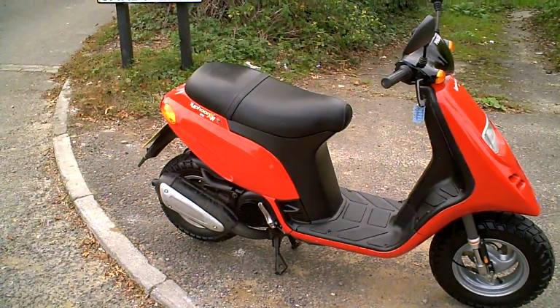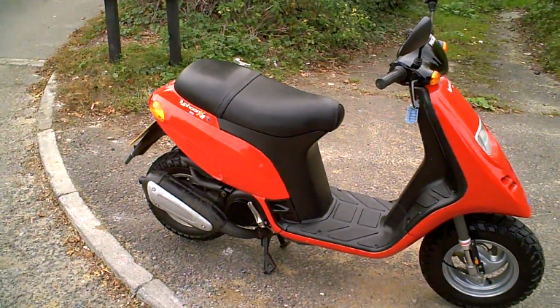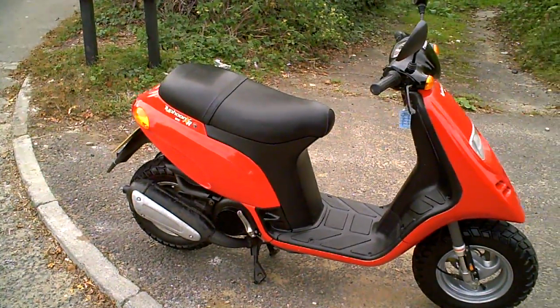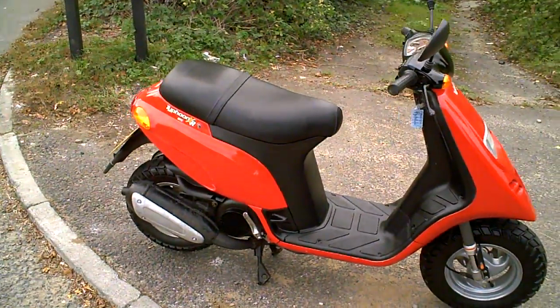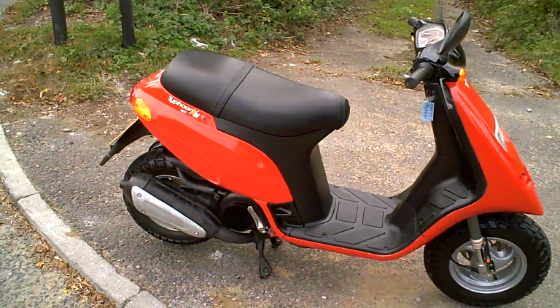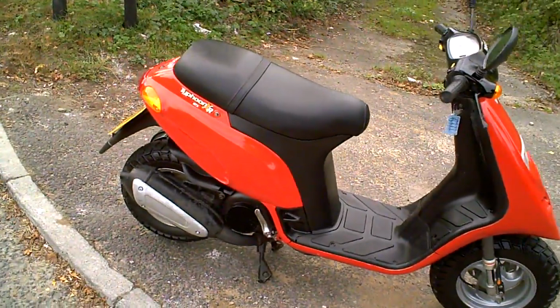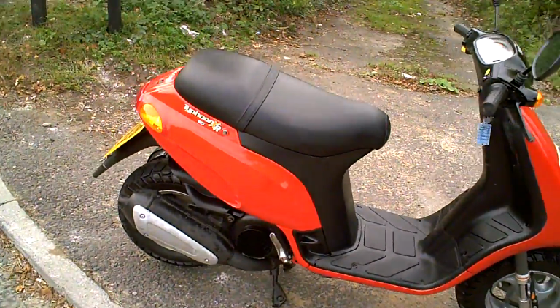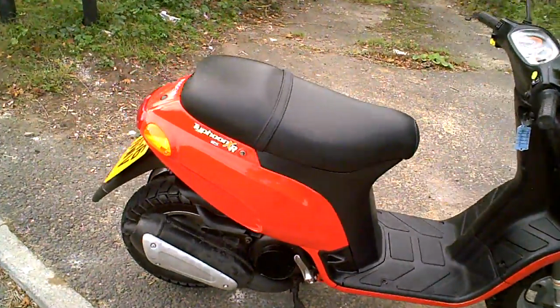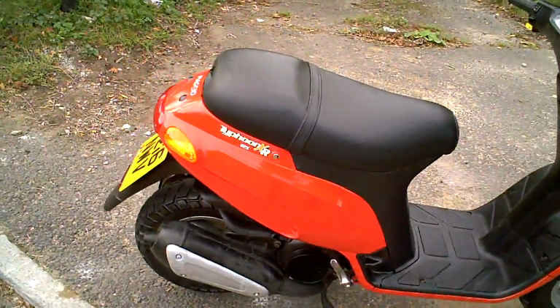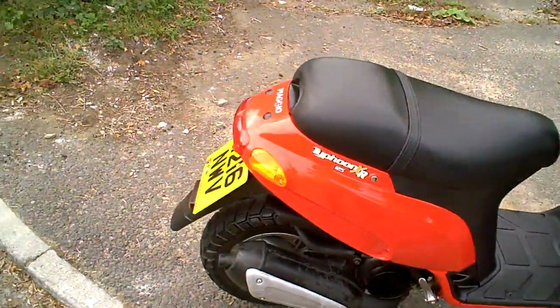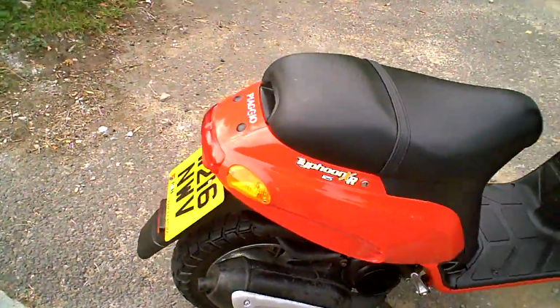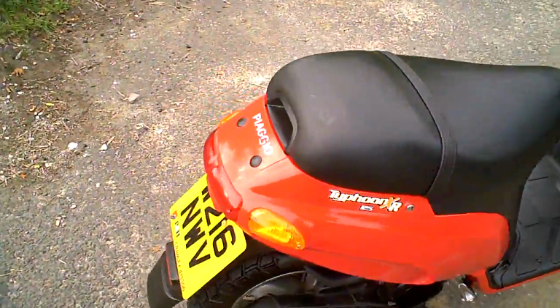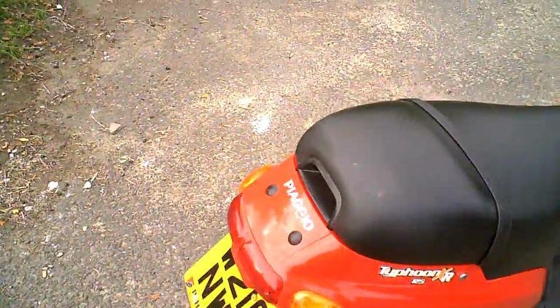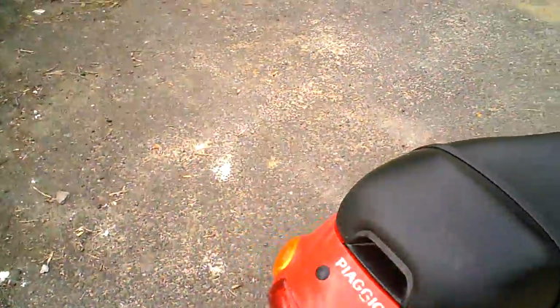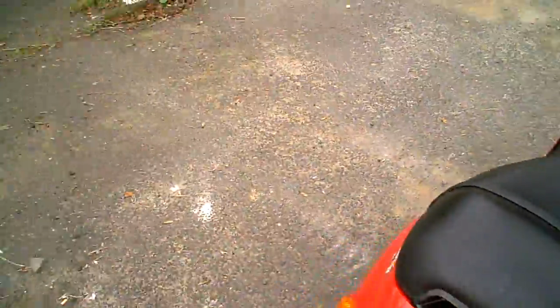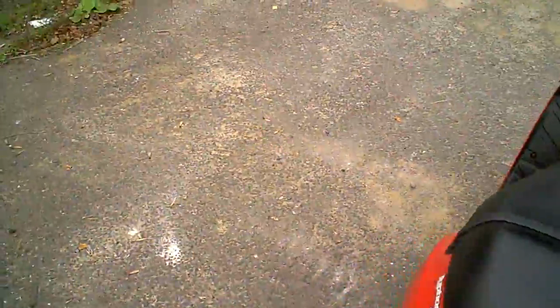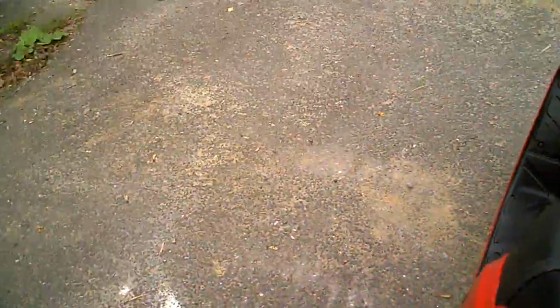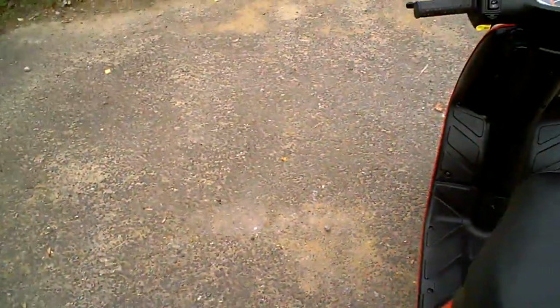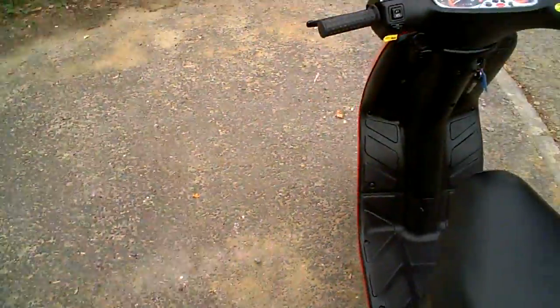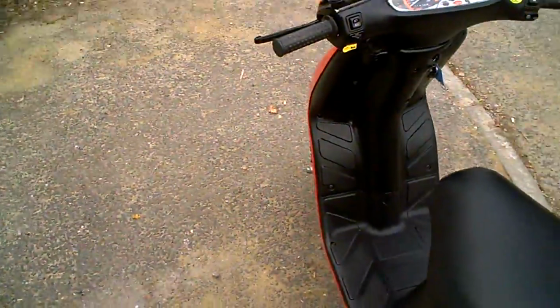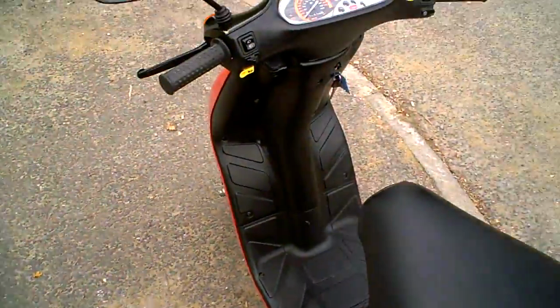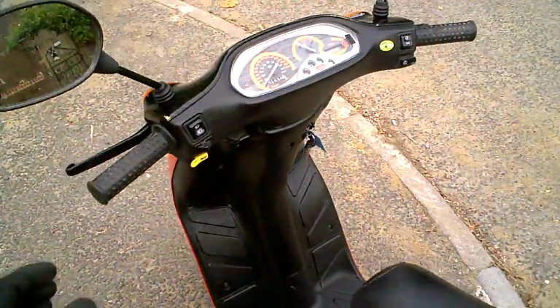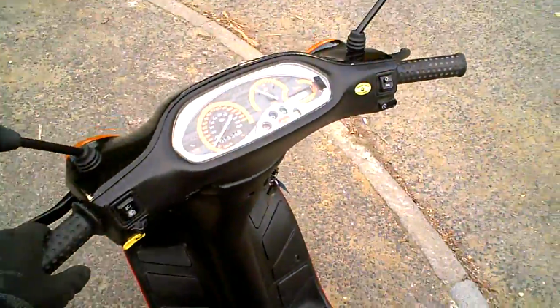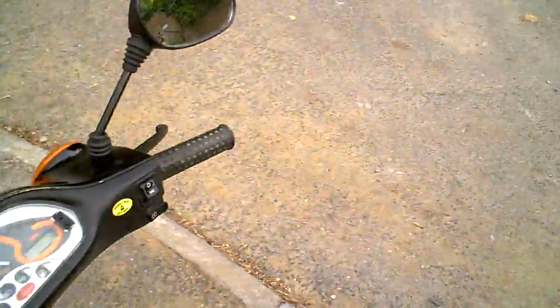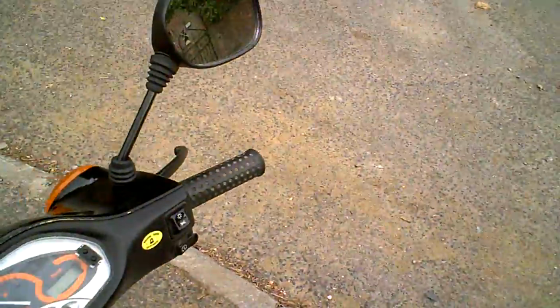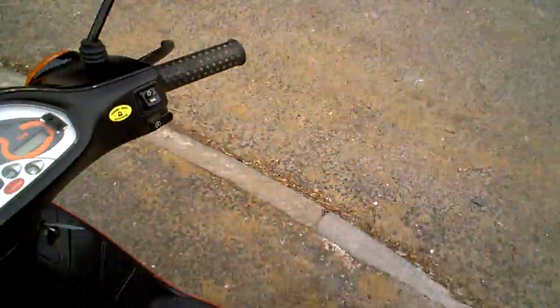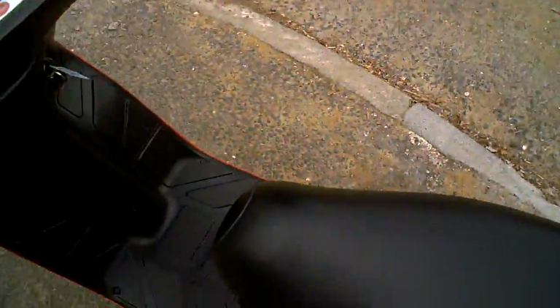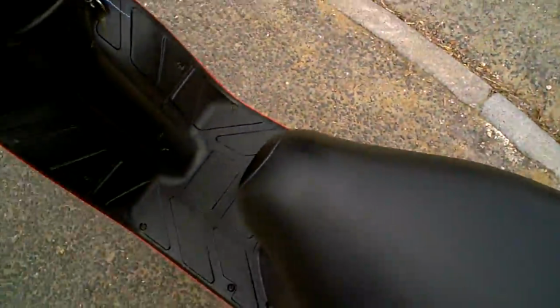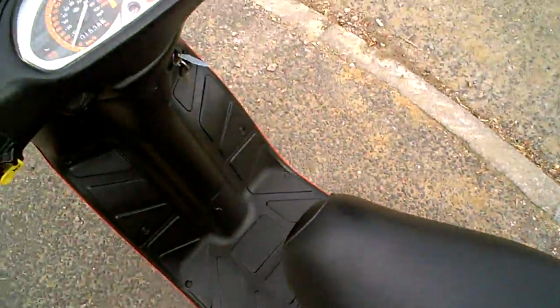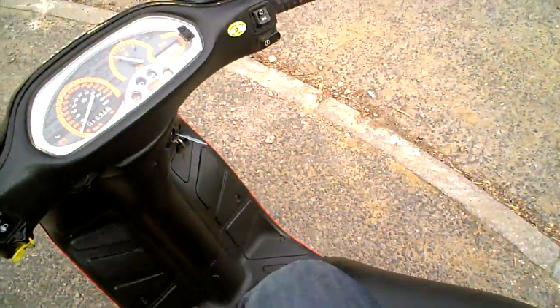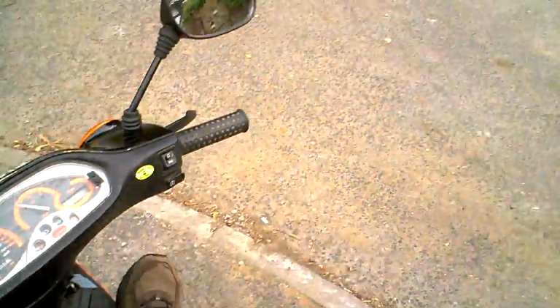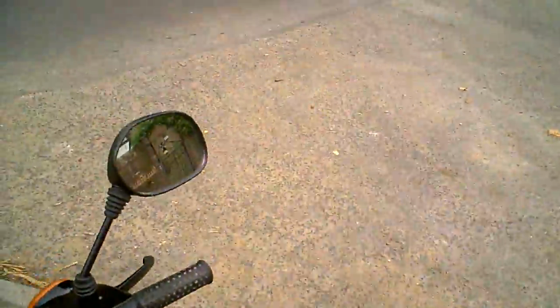This is a short video to demonstrate the Piaggio Typhoon 125. Just to show it's been road tested, so if you've got any questions, I can hopefully tell you what you need to know.